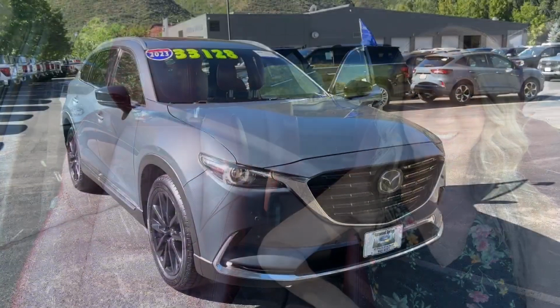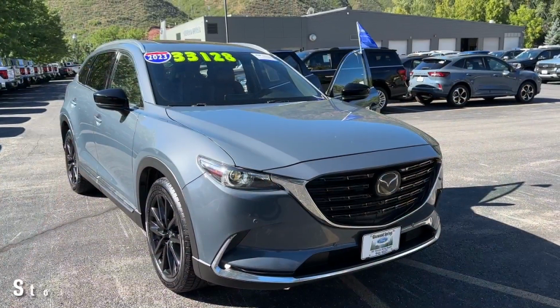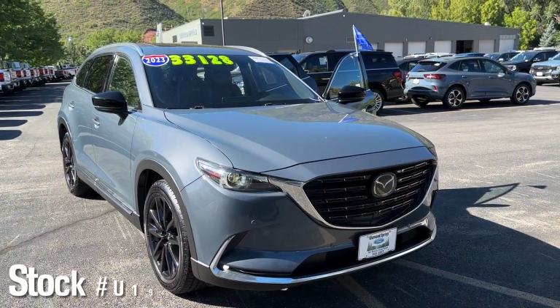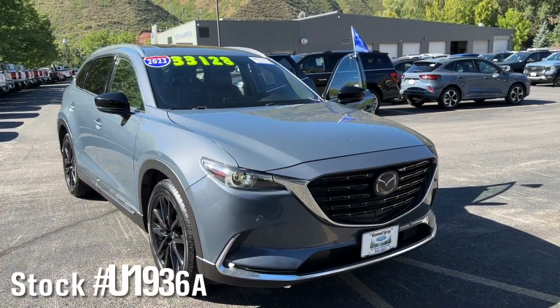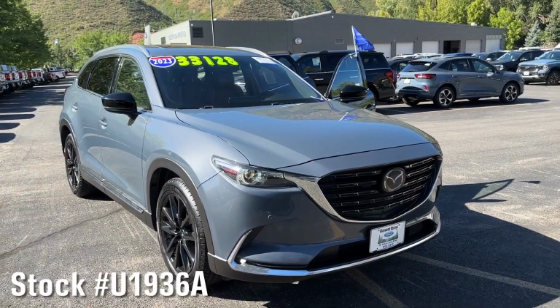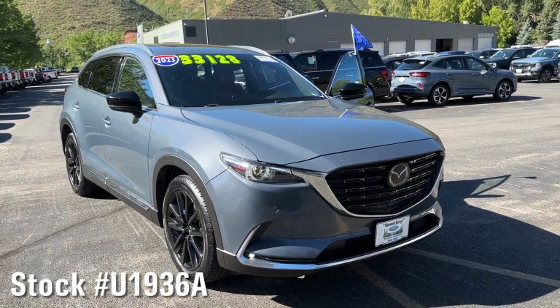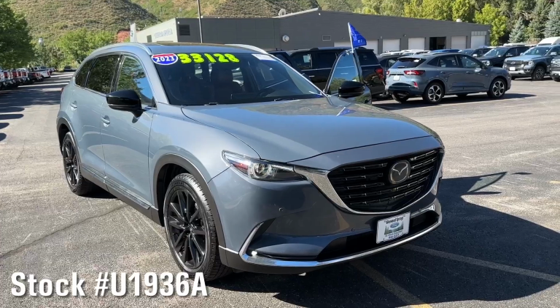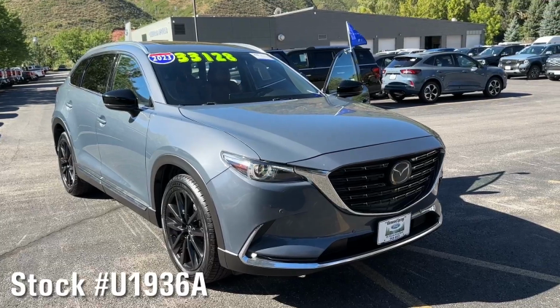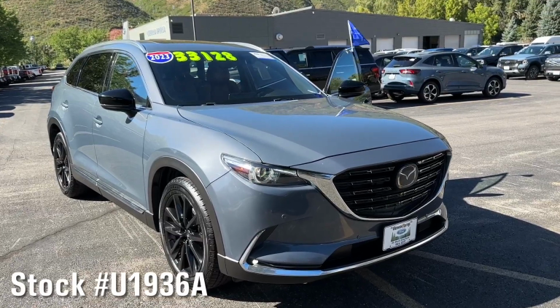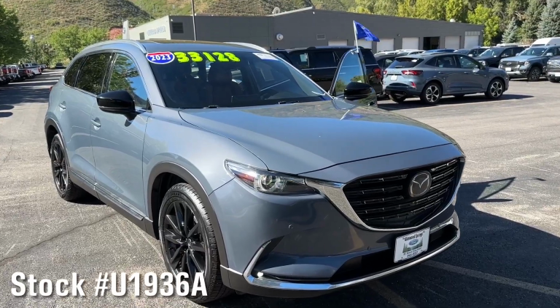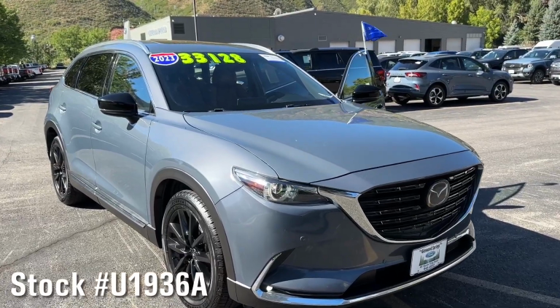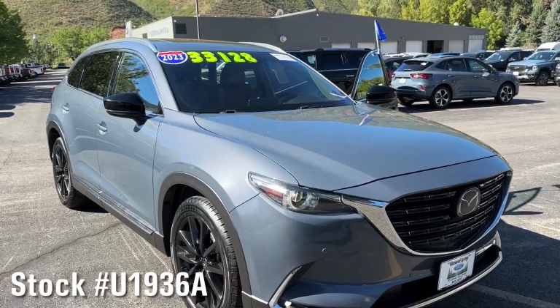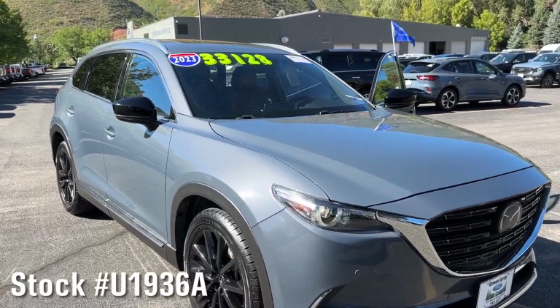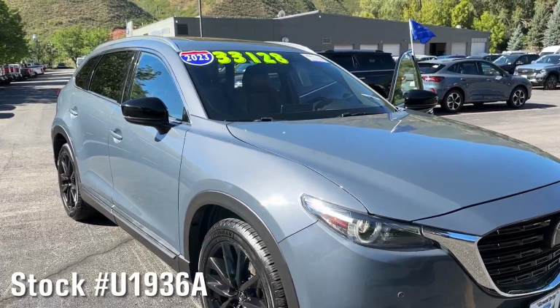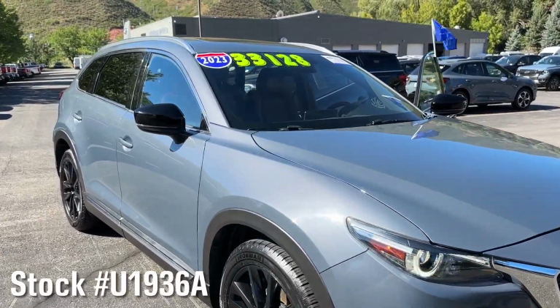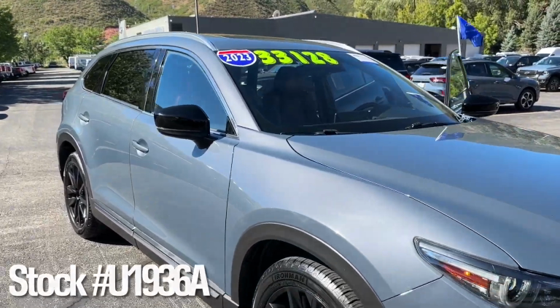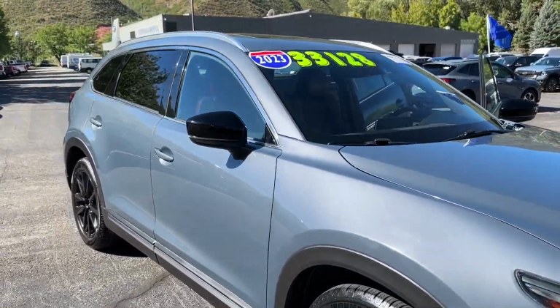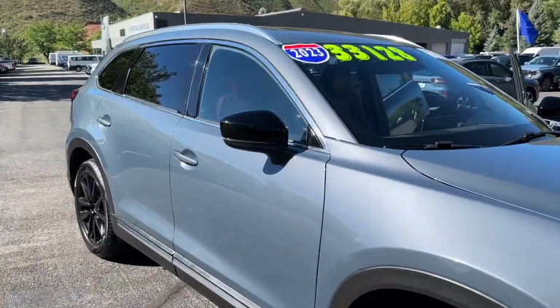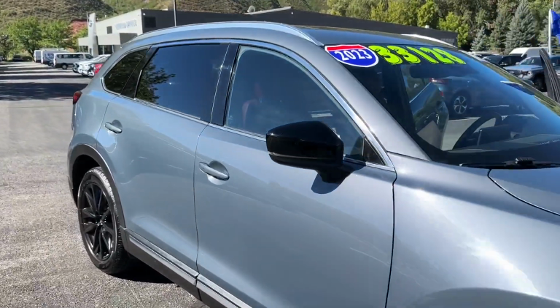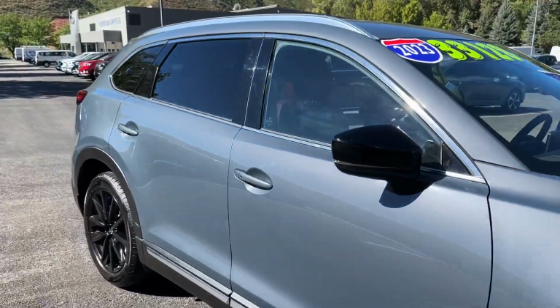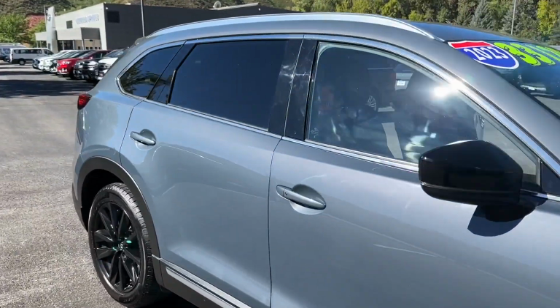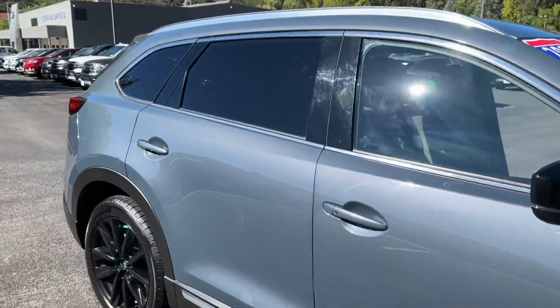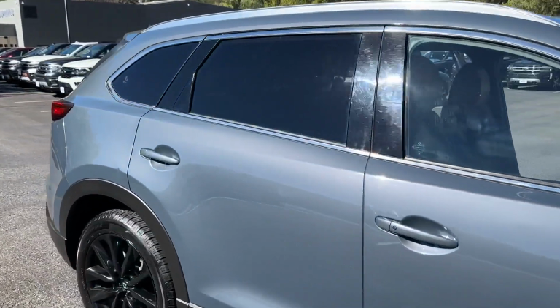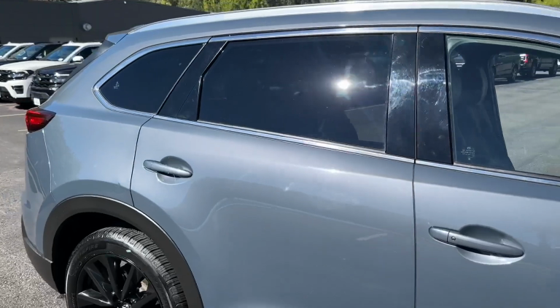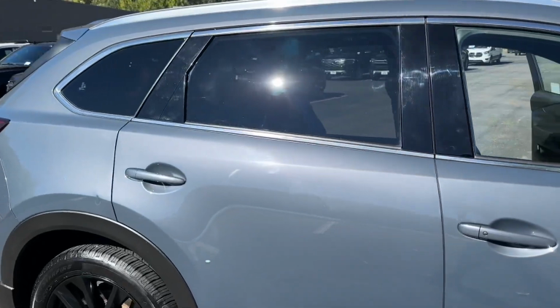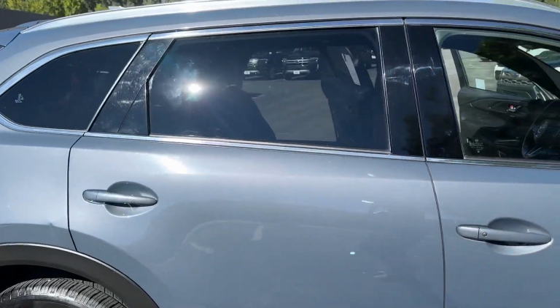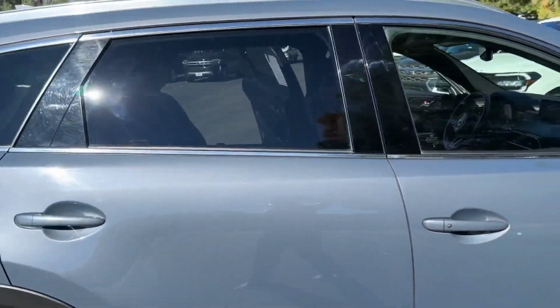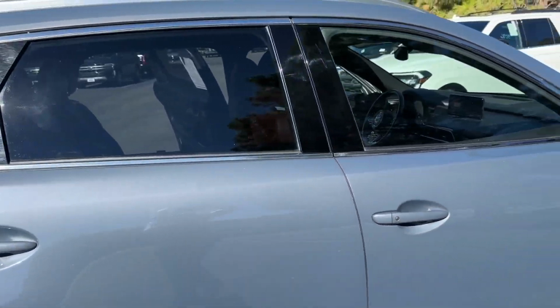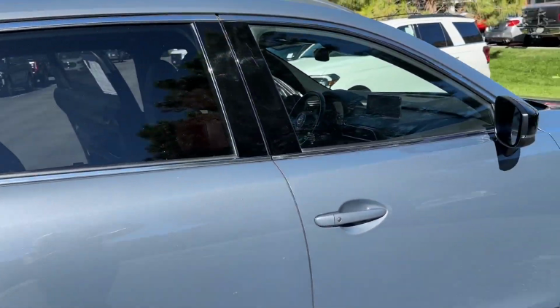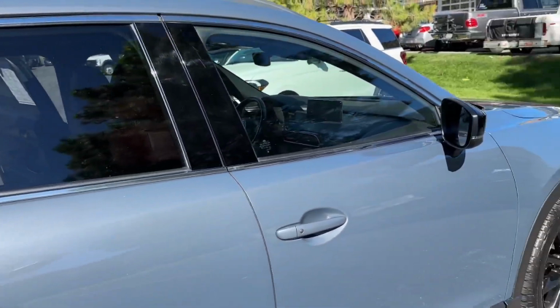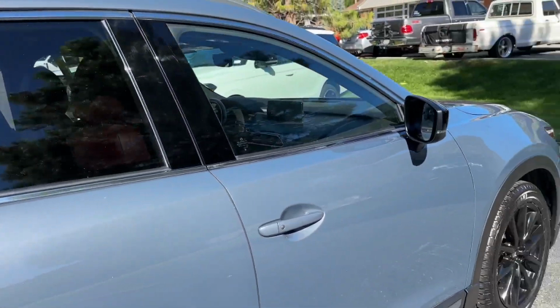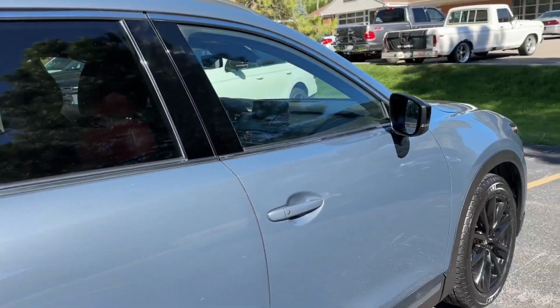As you can see by that blue flag over there, this is Ford Blue Certified, so you have to ask your salesperson about the details on that. It does come with a free warranty. This is an all-wheel drive vehicle that seats up to six passengers.